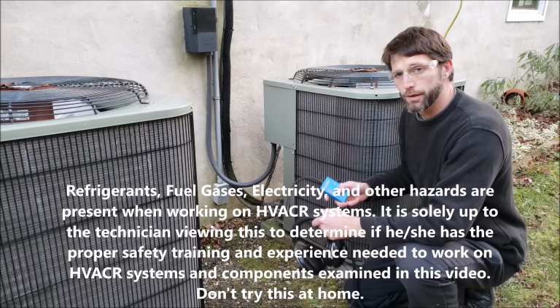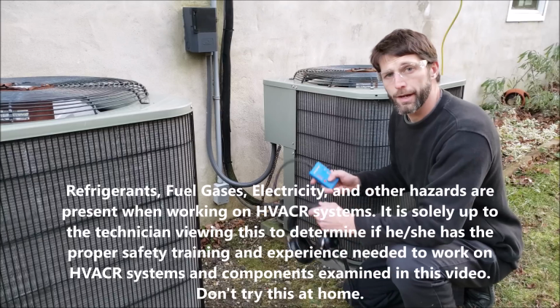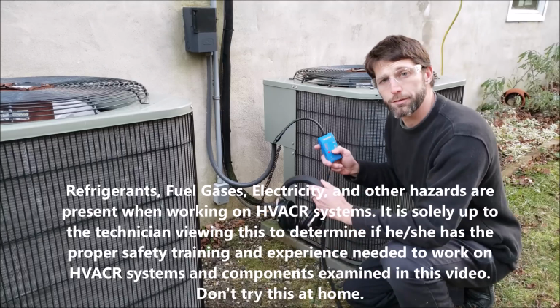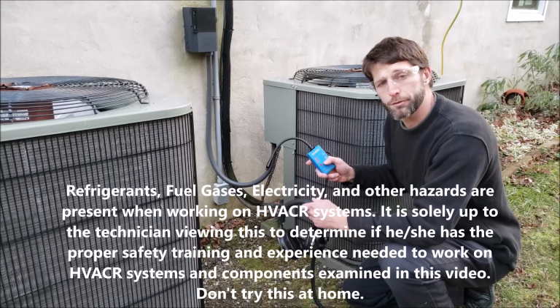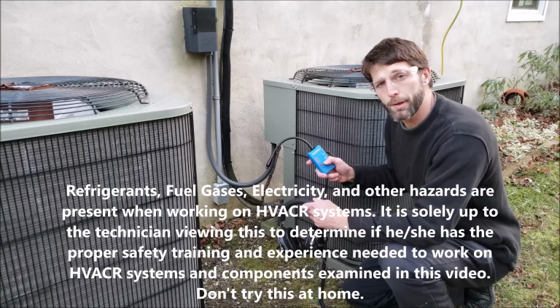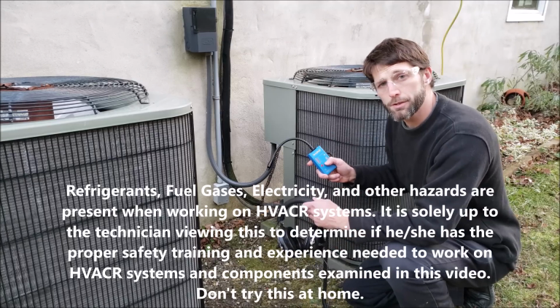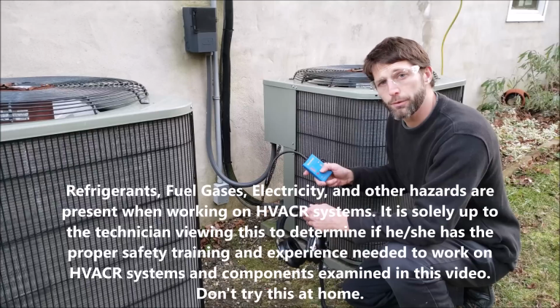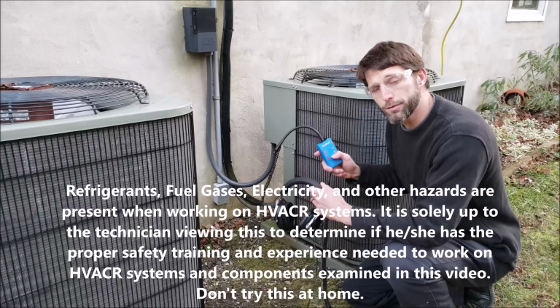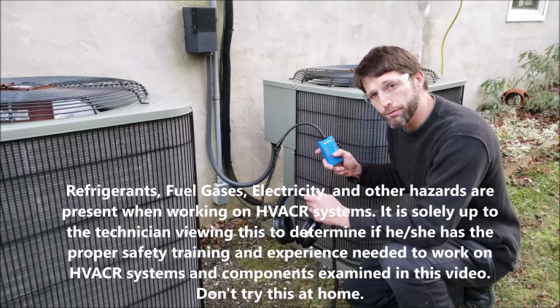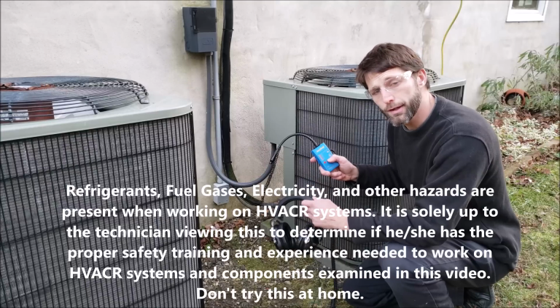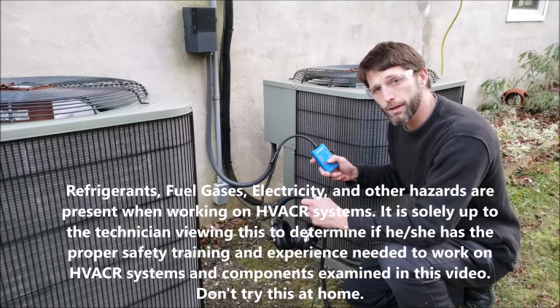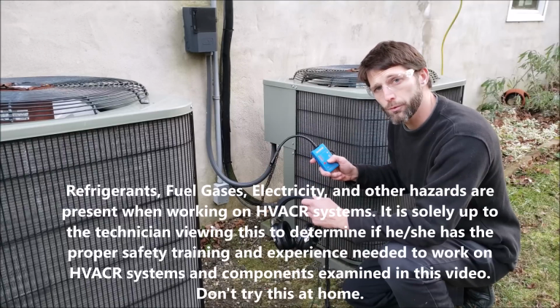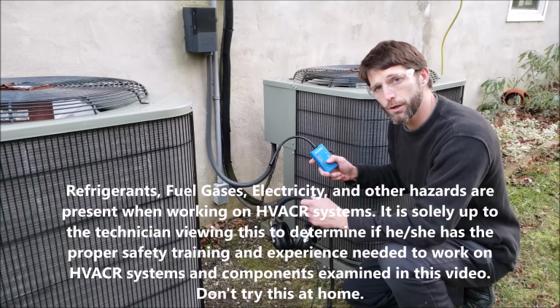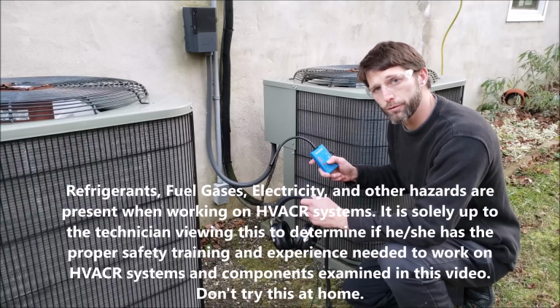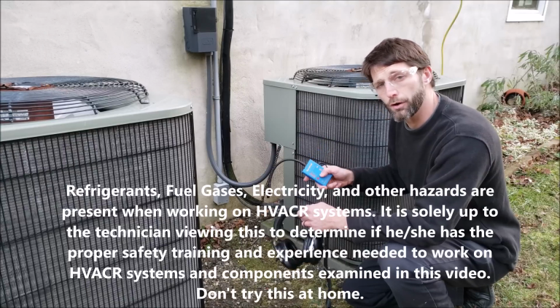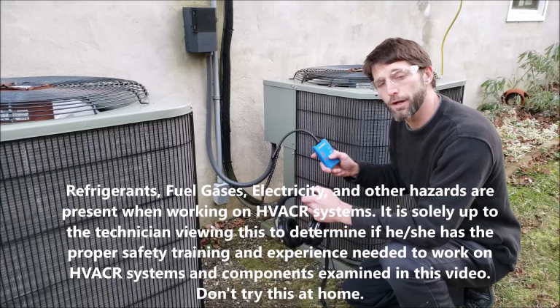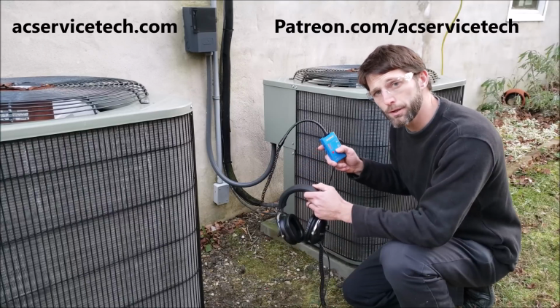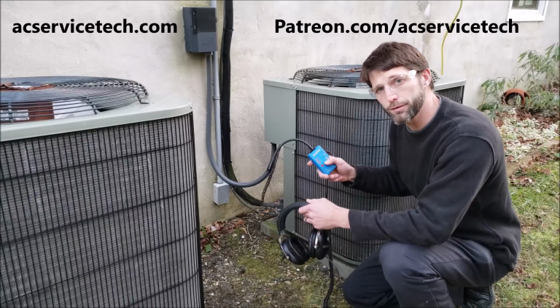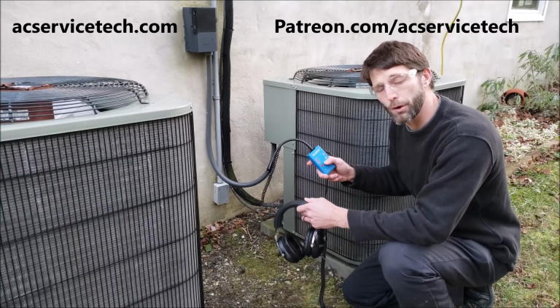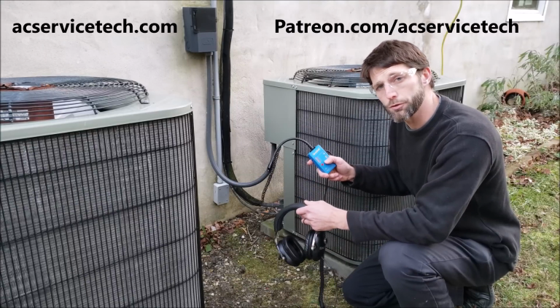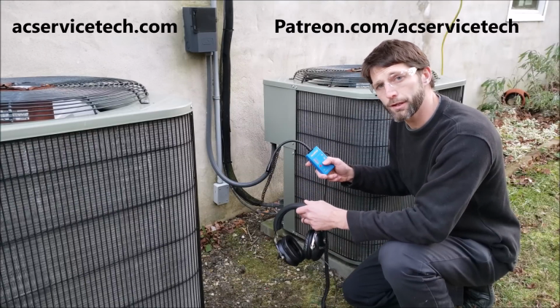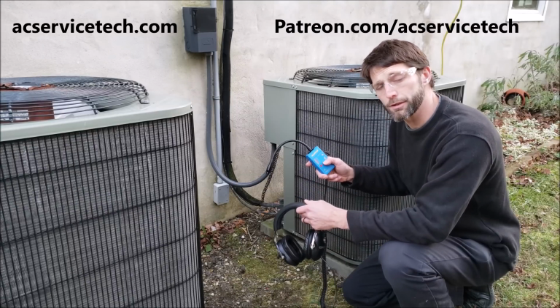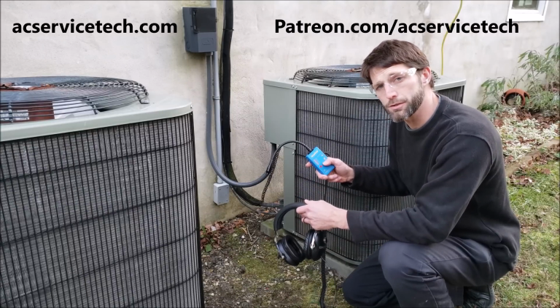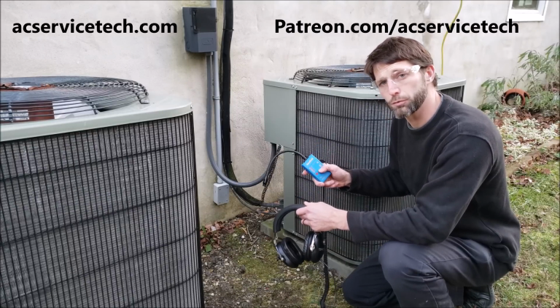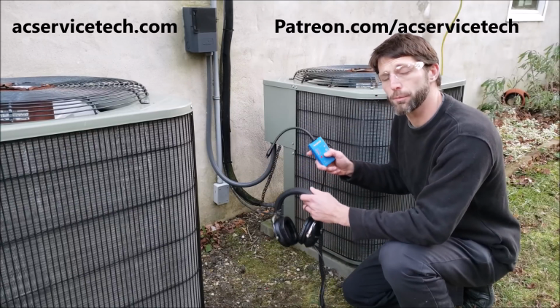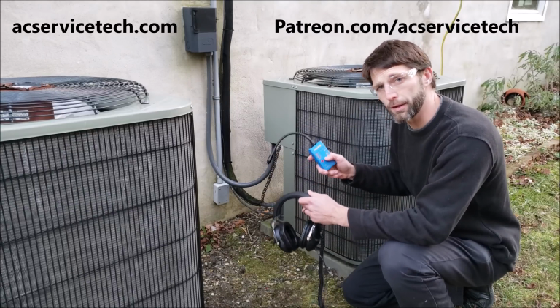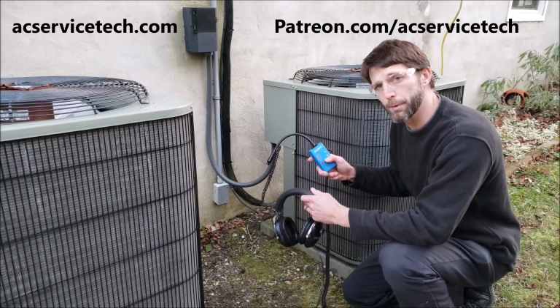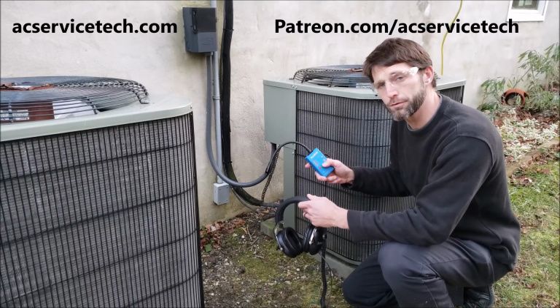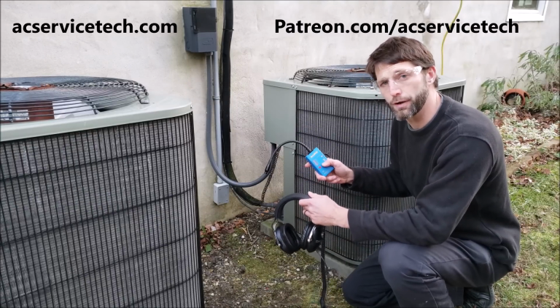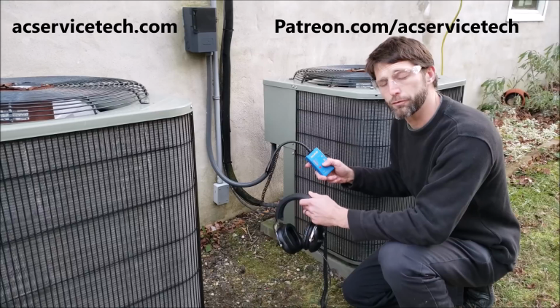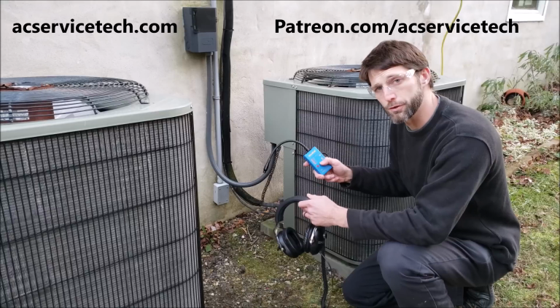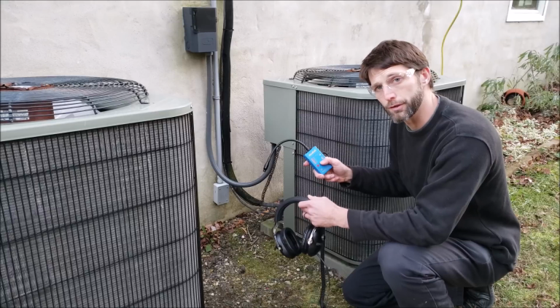Hey guys, this is Craig Migliaccio with AC Service Tech, and today we're going over the top 10 reasons why ultrasonic leak detection is one of the best methods to find refrigerant leaks.